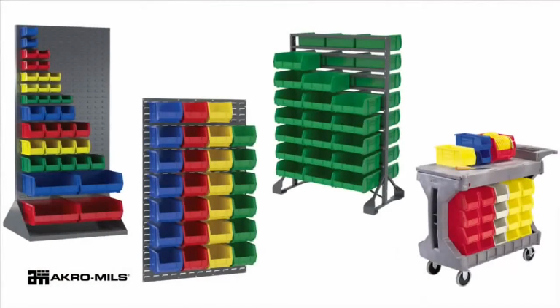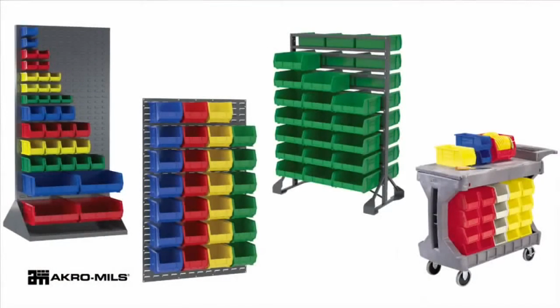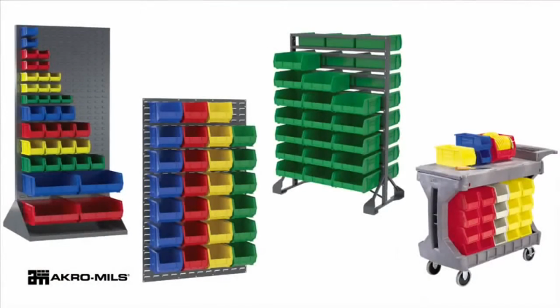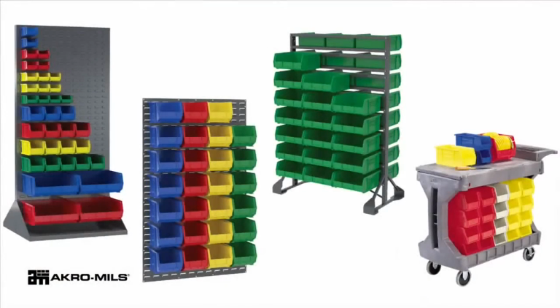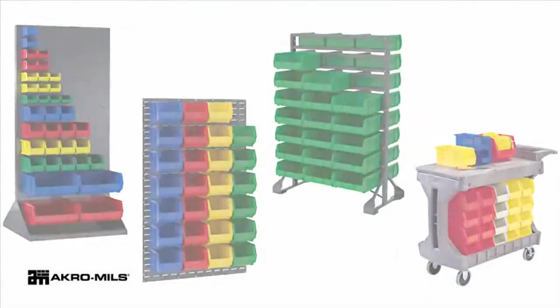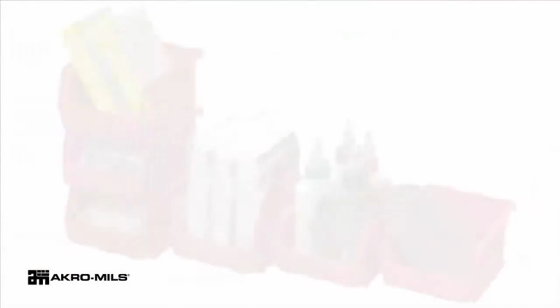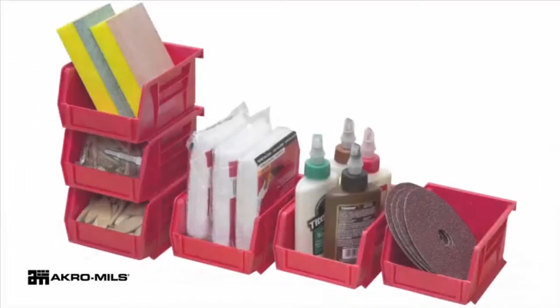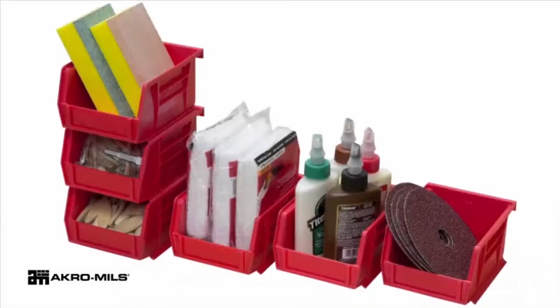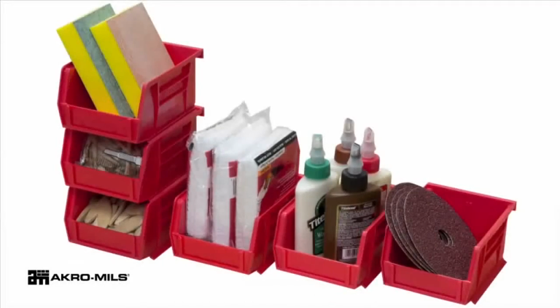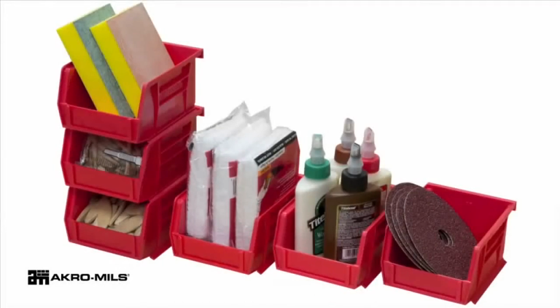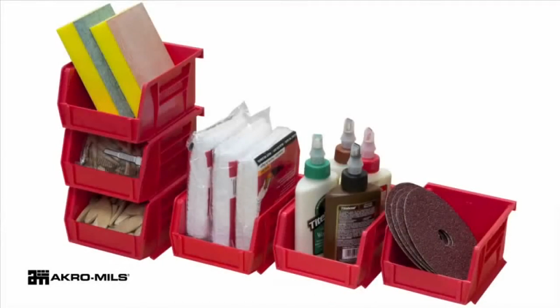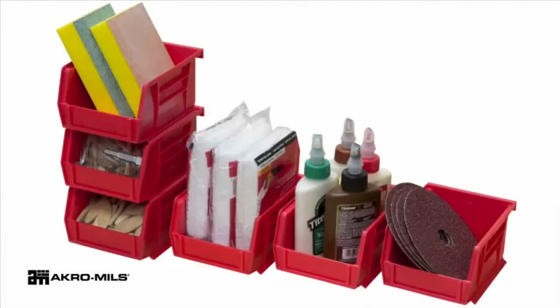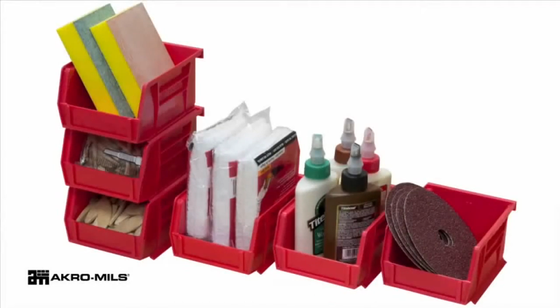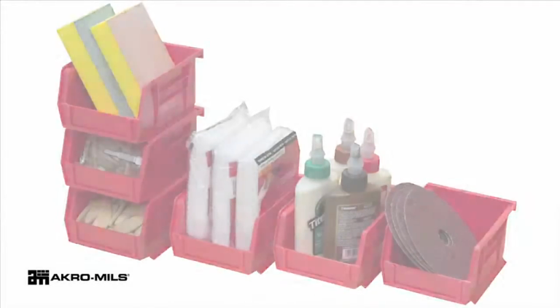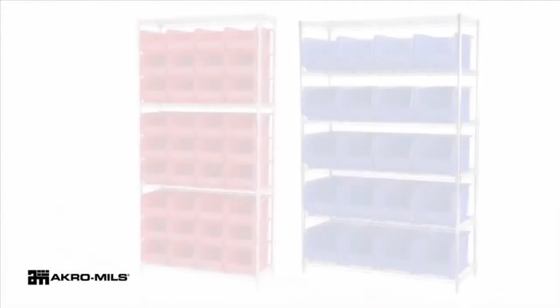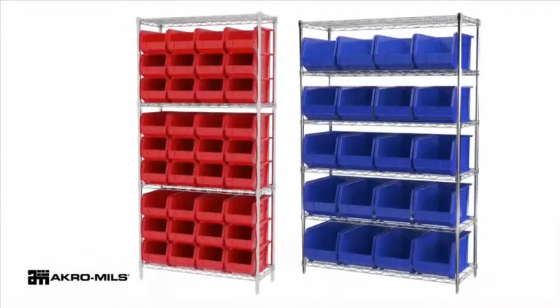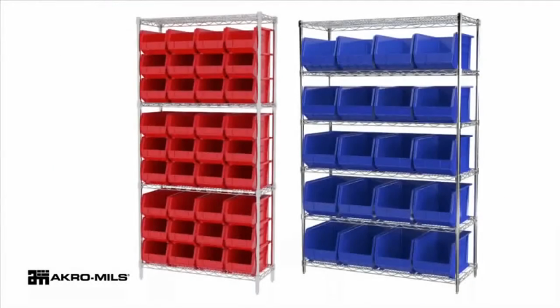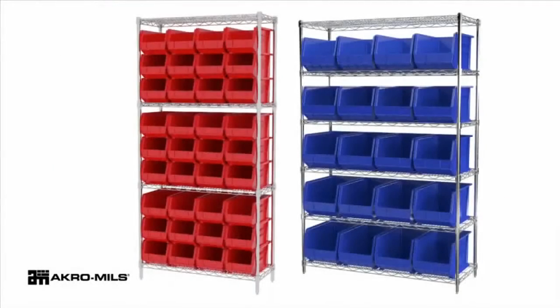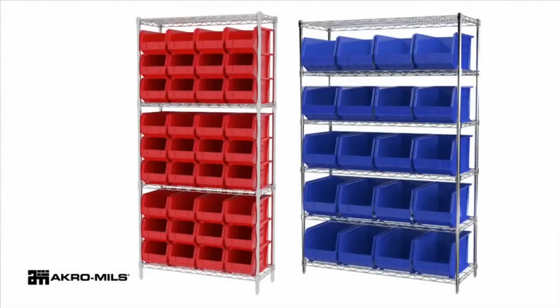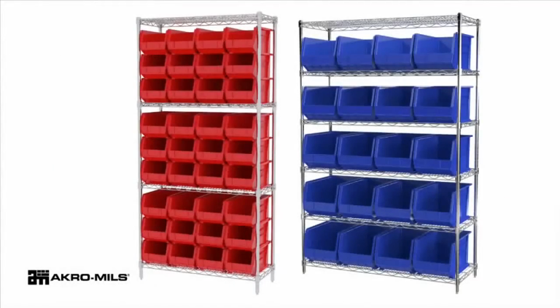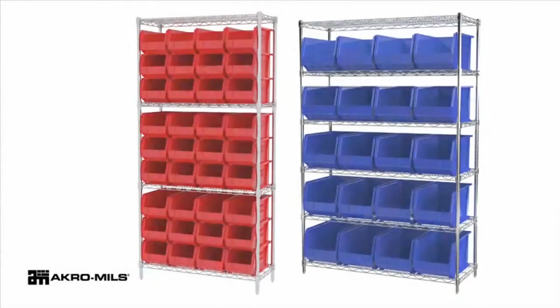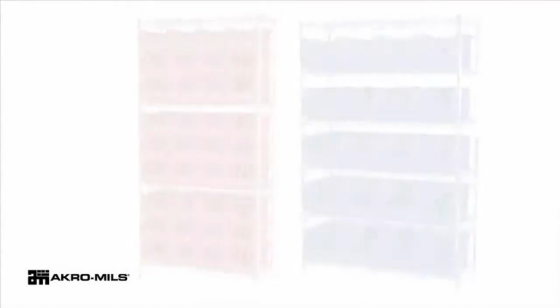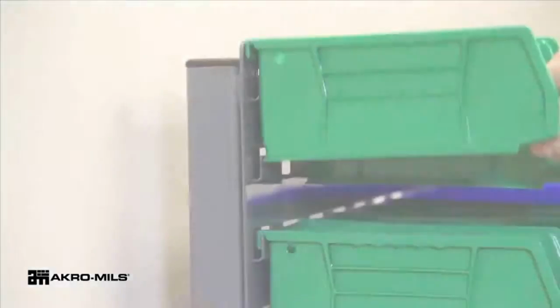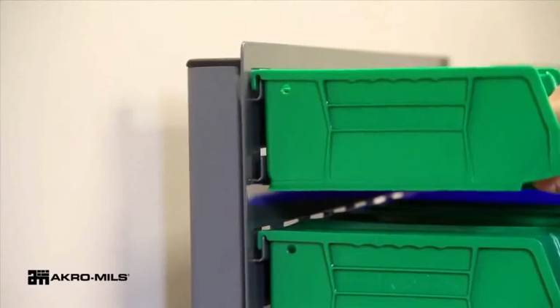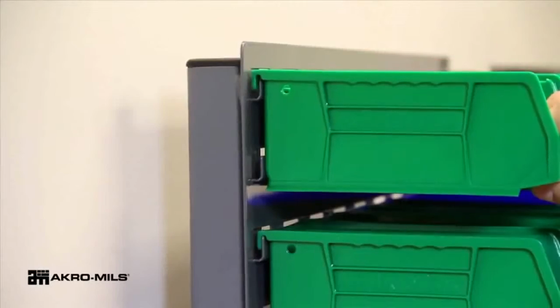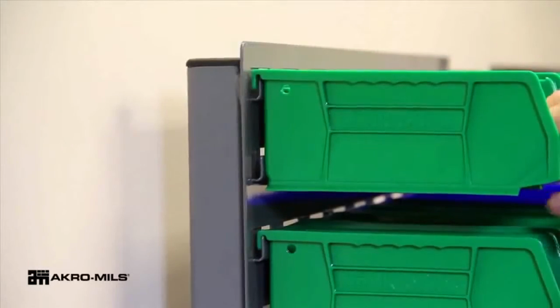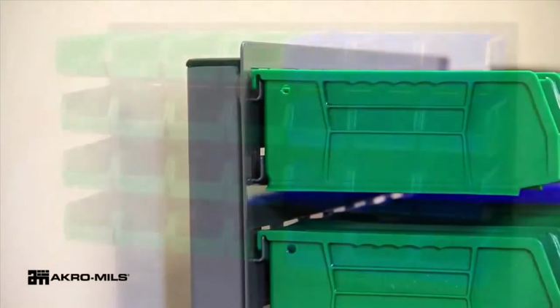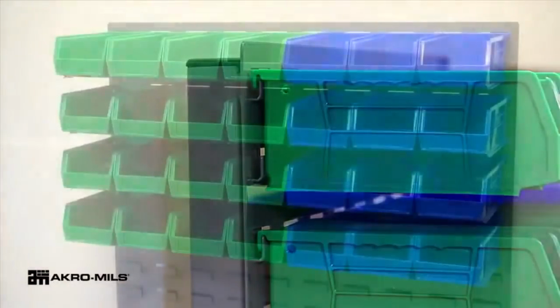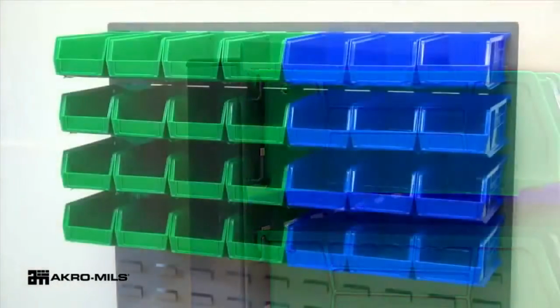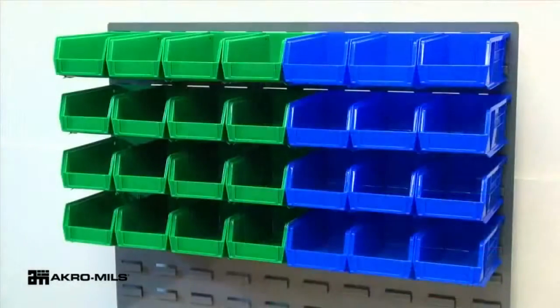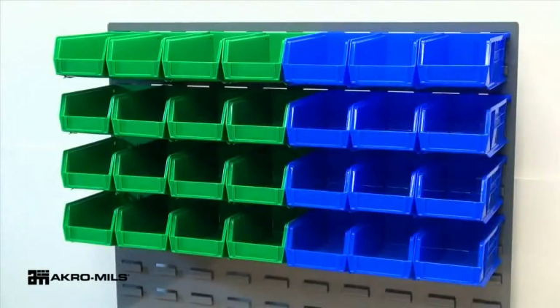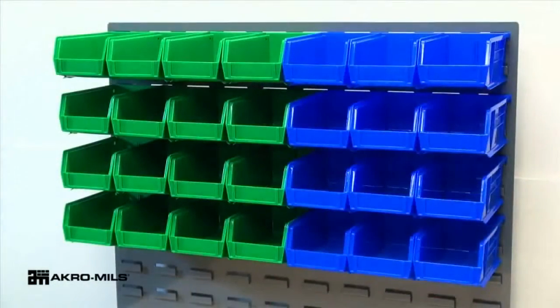These bins are versatile — they can be used individually or stacked, can sit on shelving, and can hang from Acro Mills racks, panels, rails and carts.